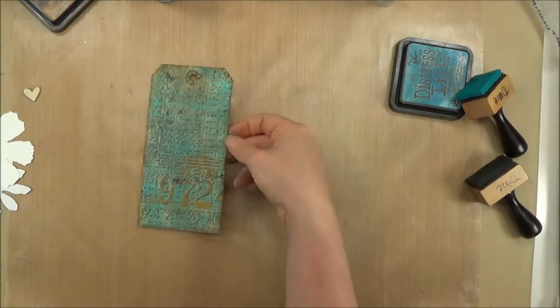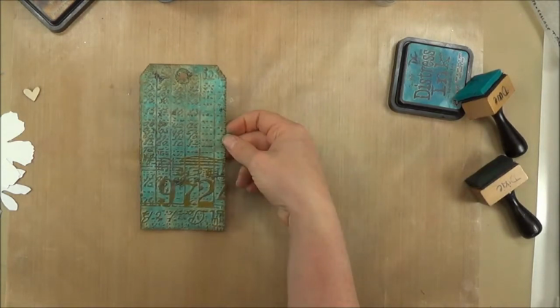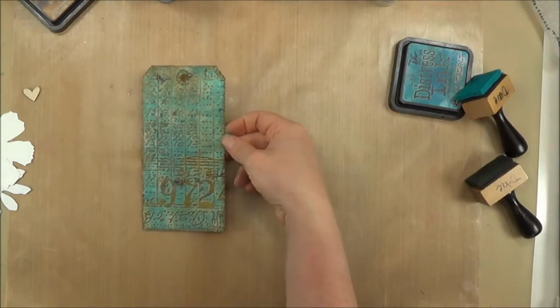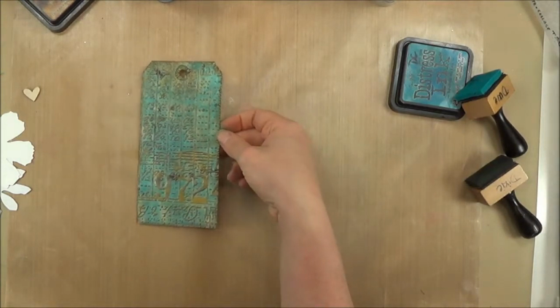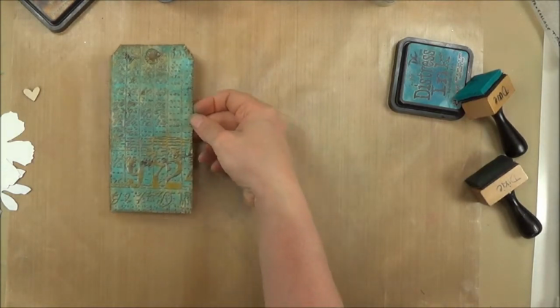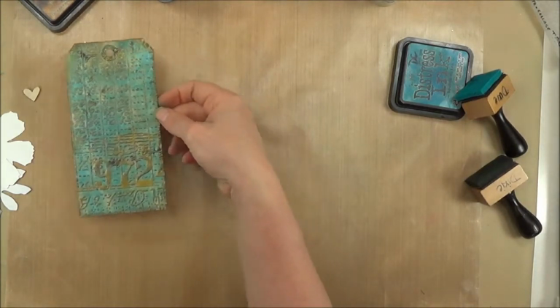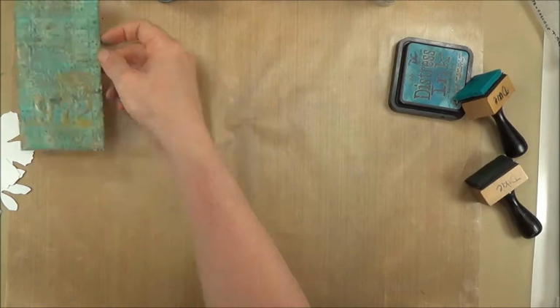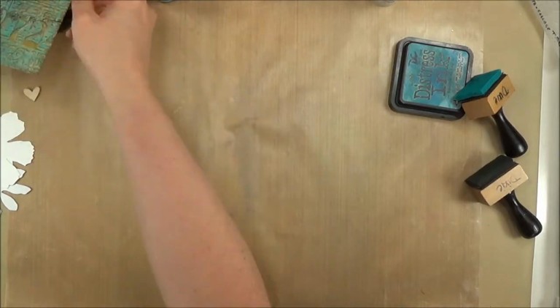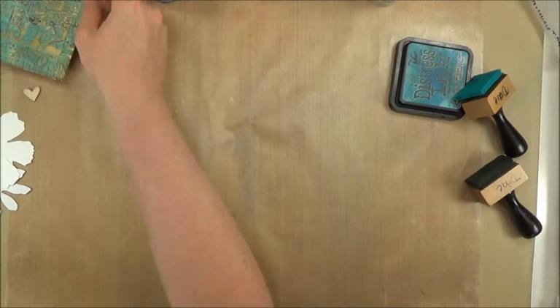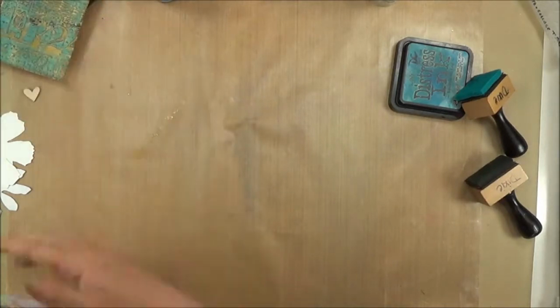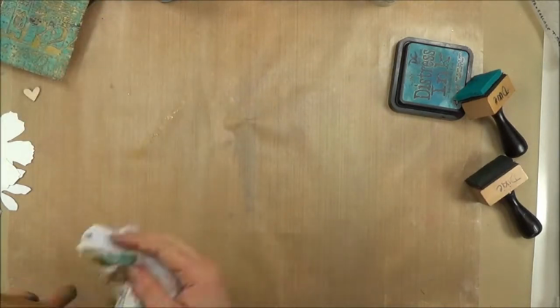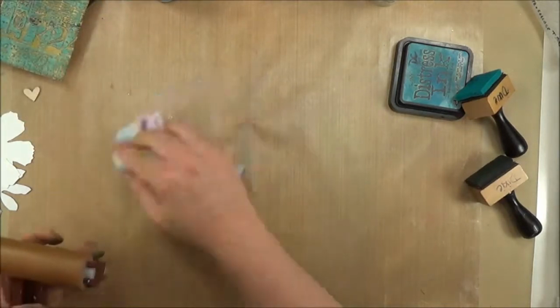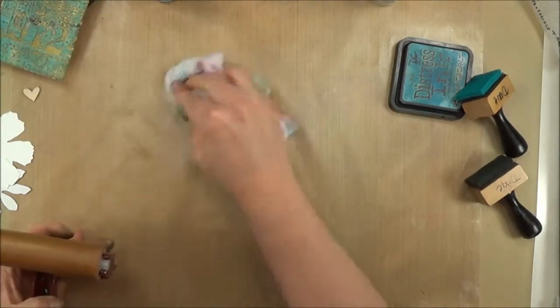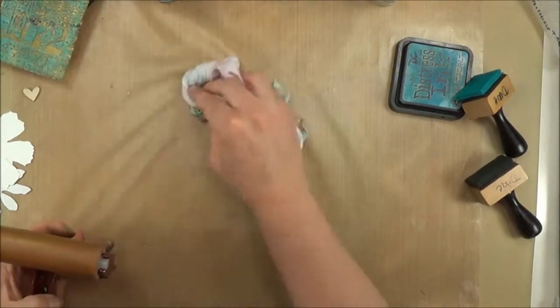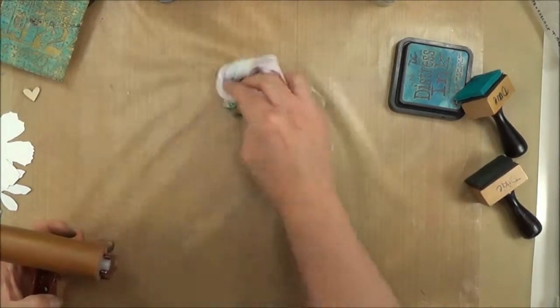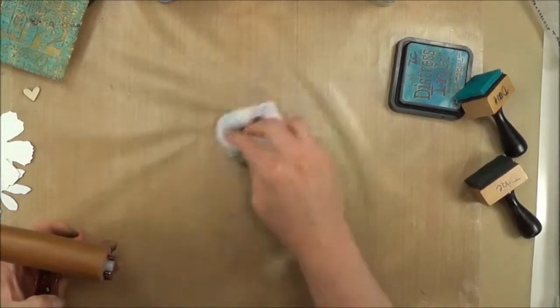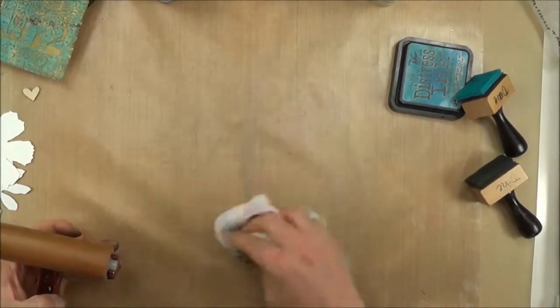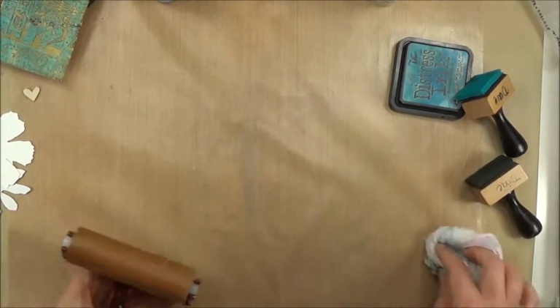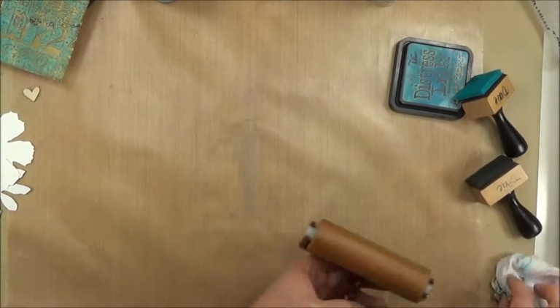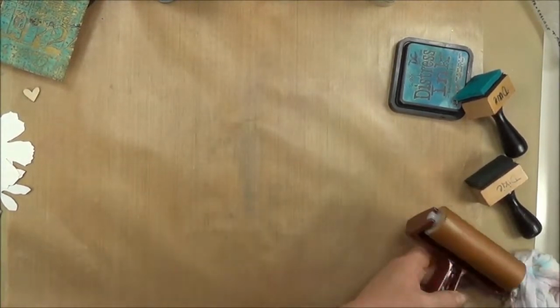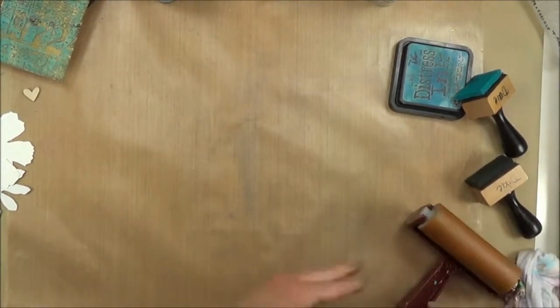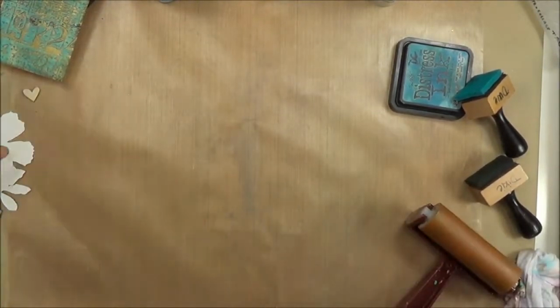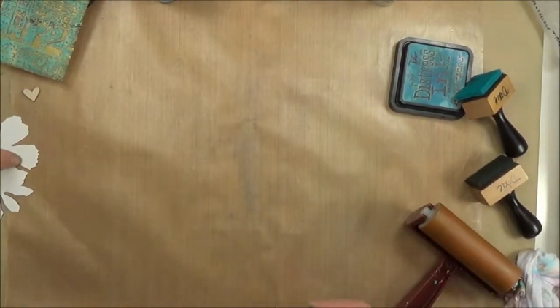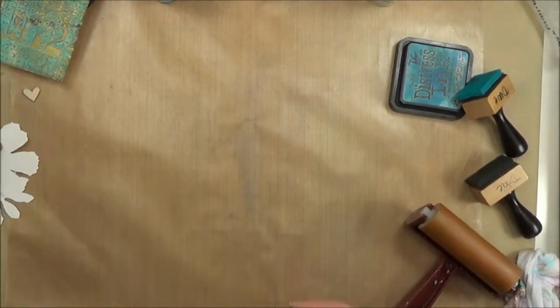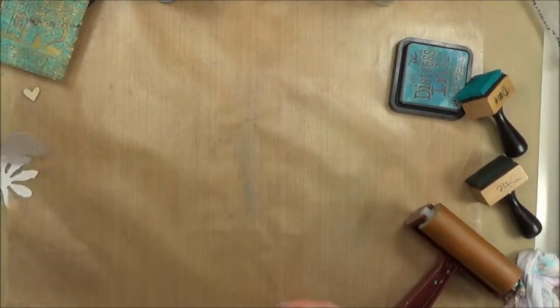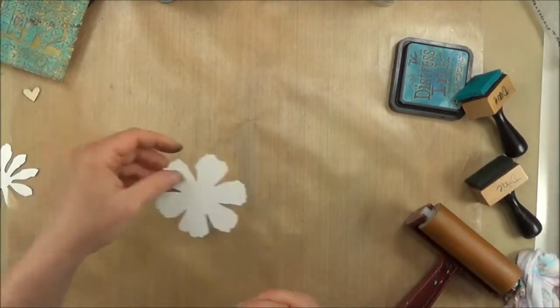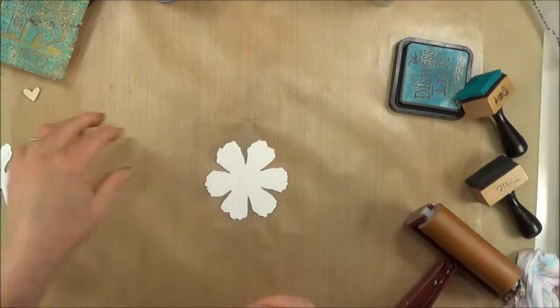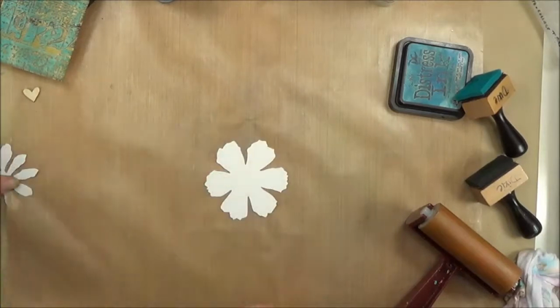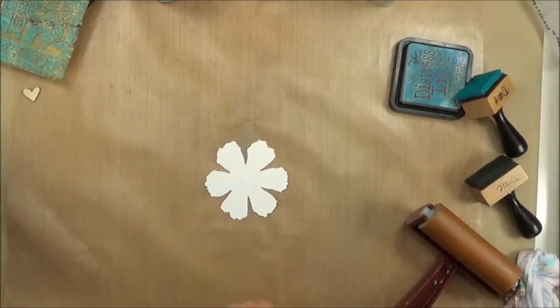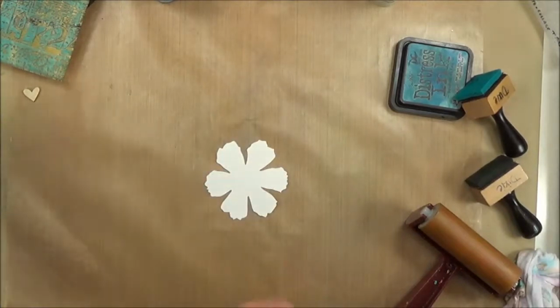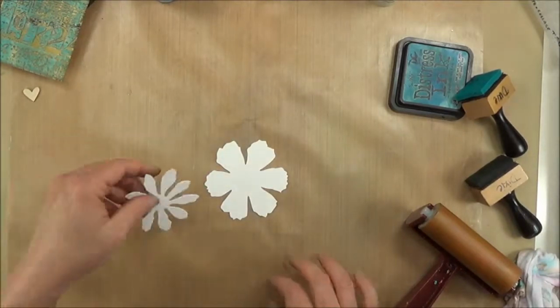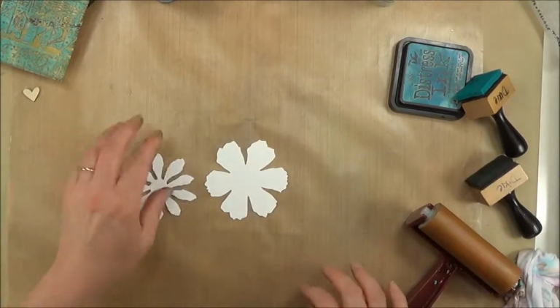My tag is finished, and I'm going to set it aside to dry while I work on adding color to those Tattered Flowers that I cut out previously.